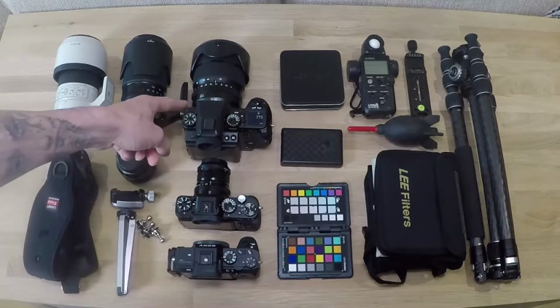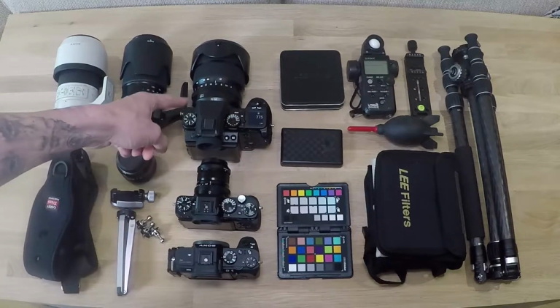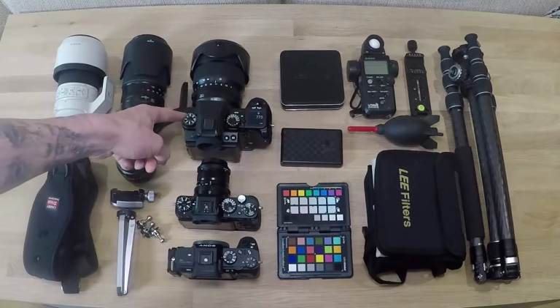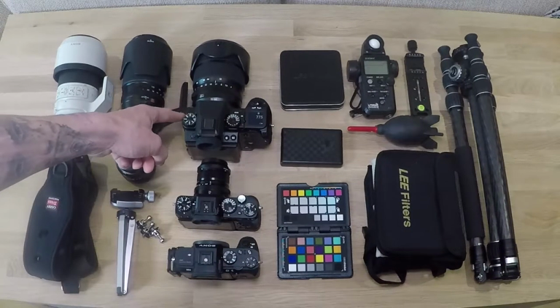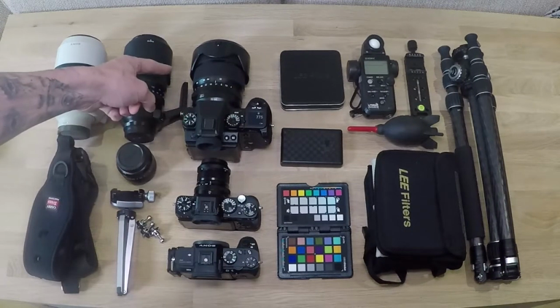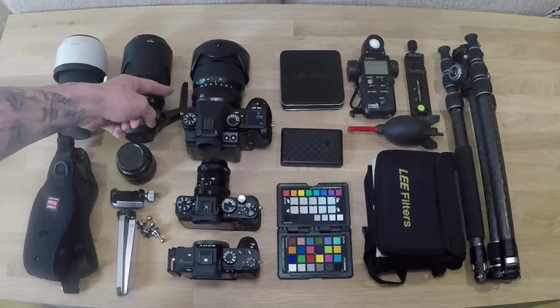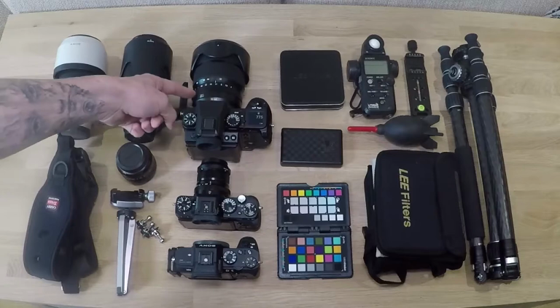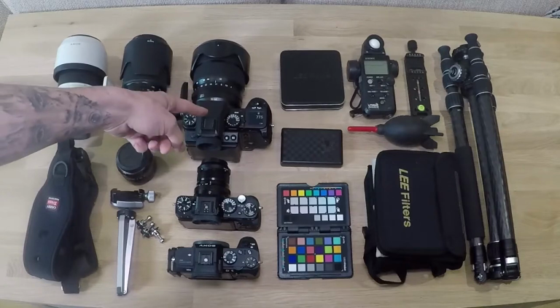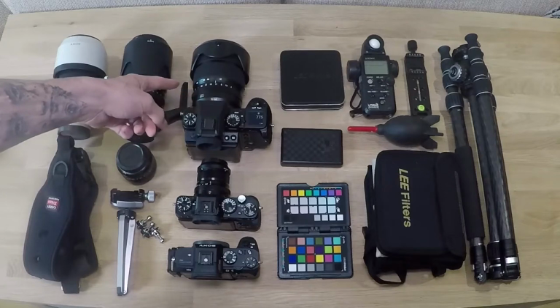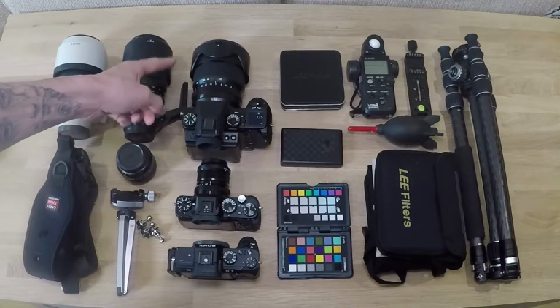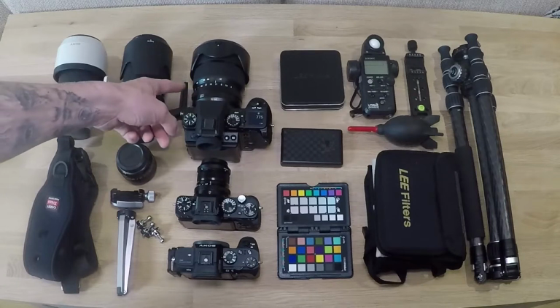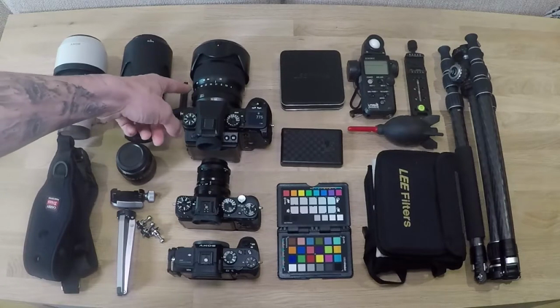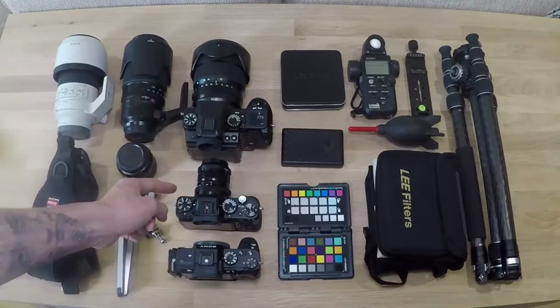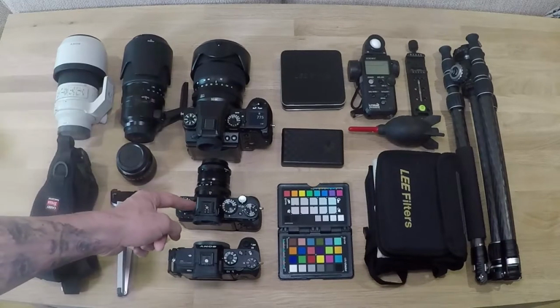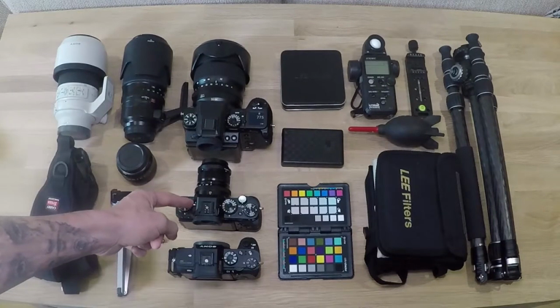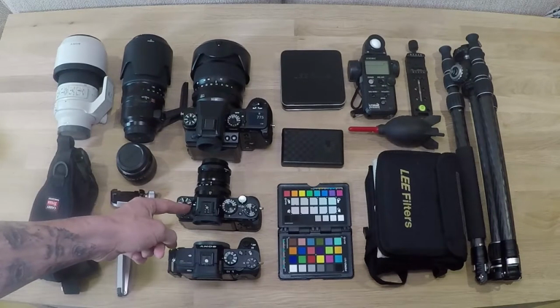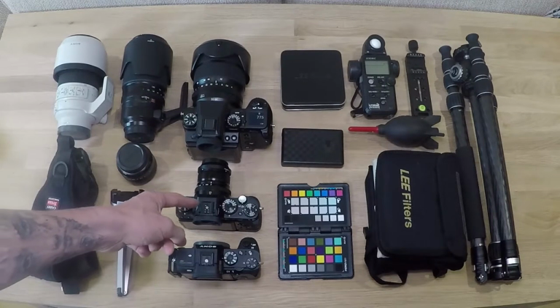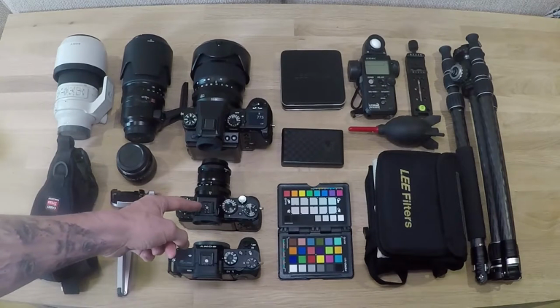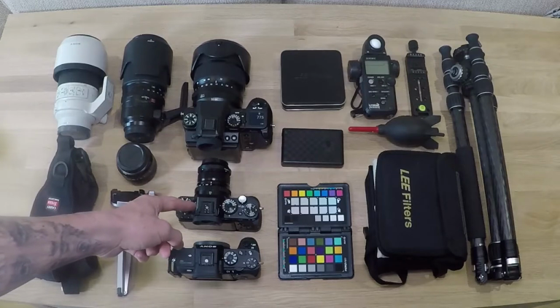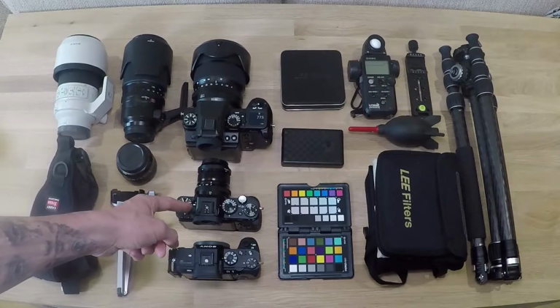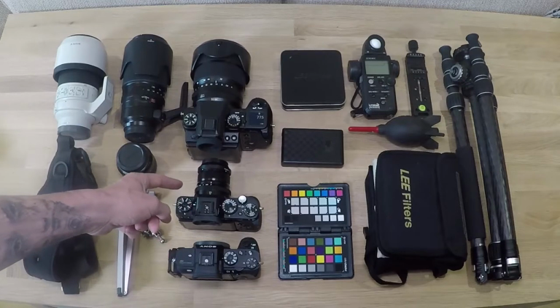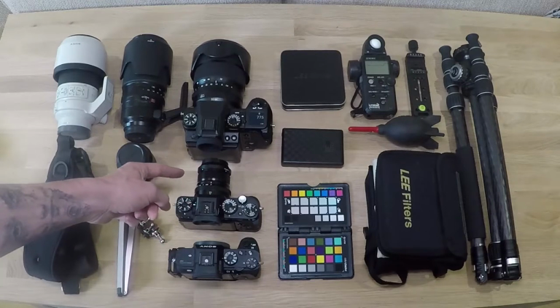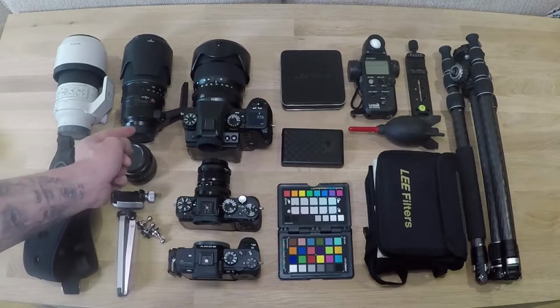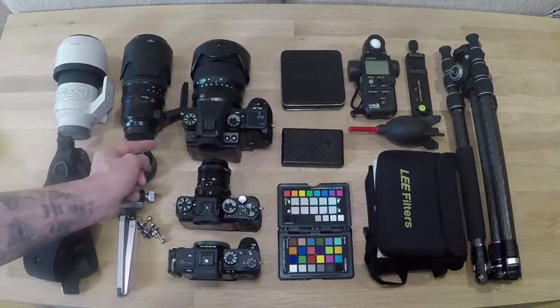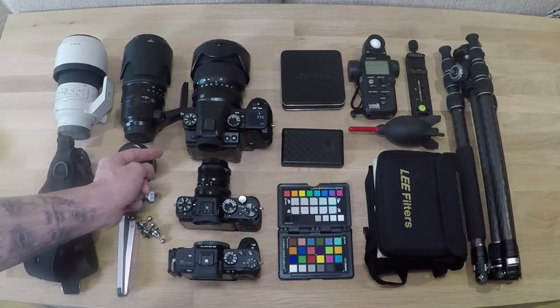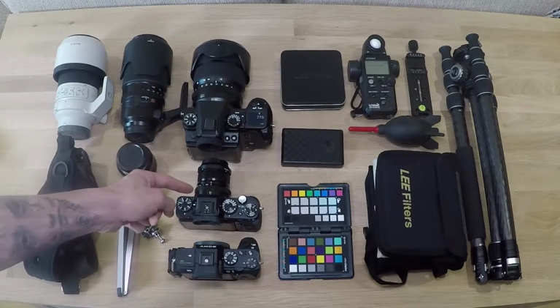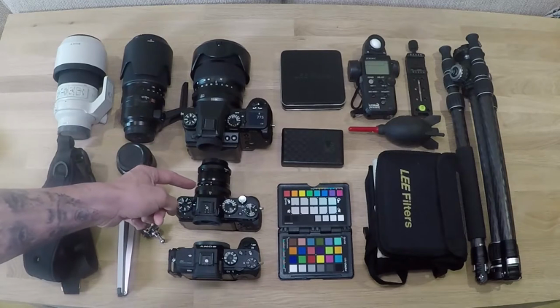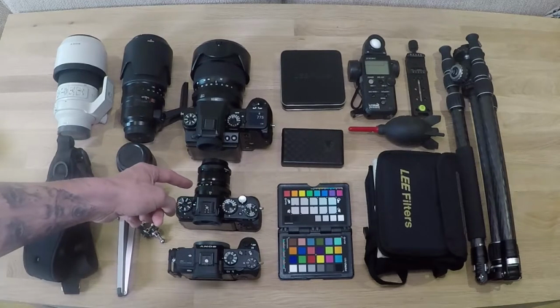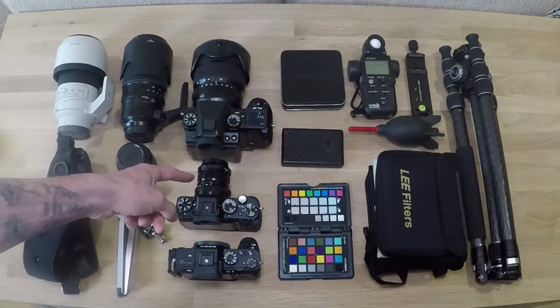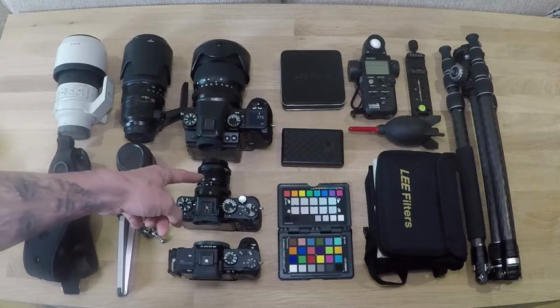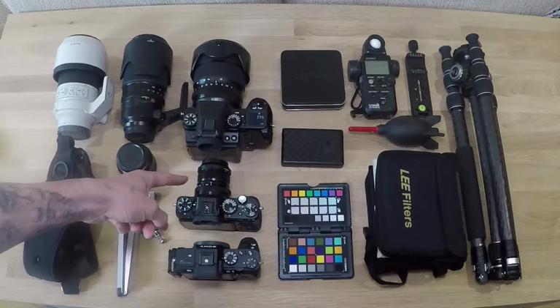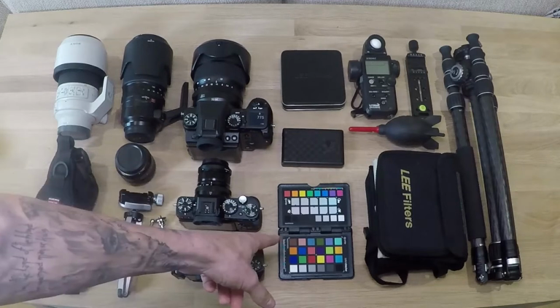I've got the Fujifilm GFX with the 32-64mm f4. Coming down to the left, I've got the Fujifilm XT2 with a 23mm f2 lens on the front.